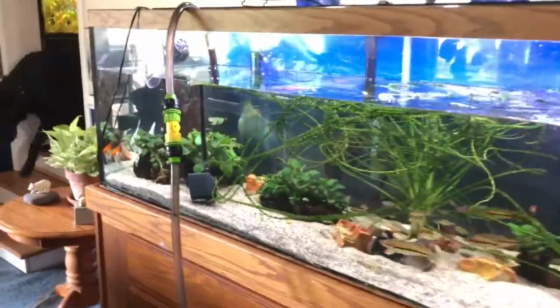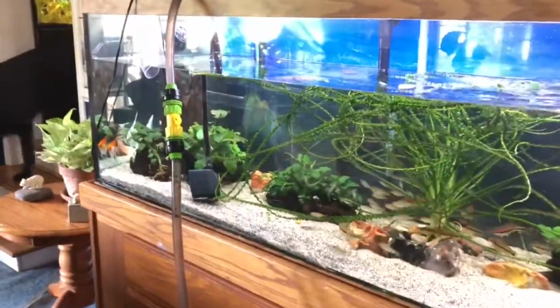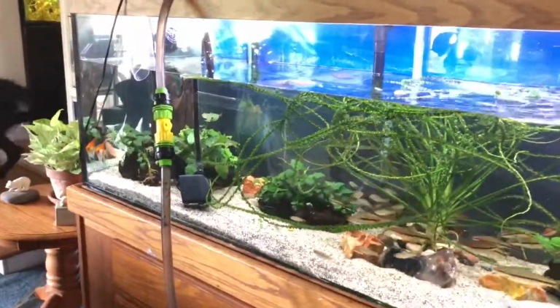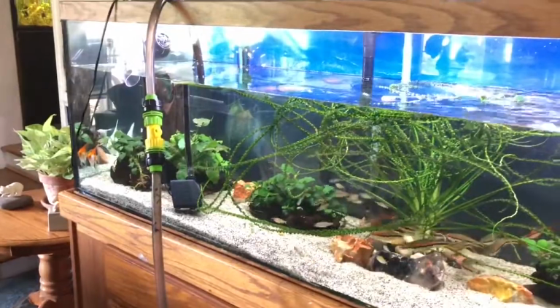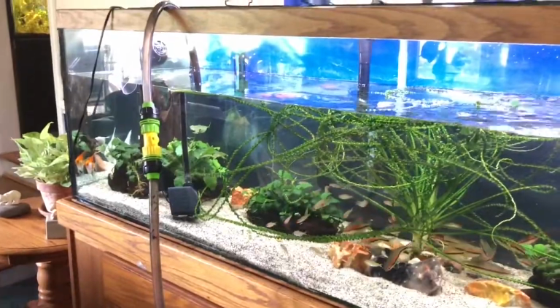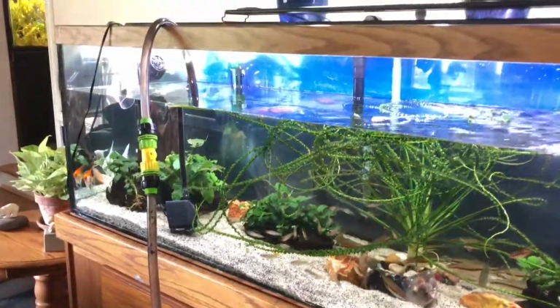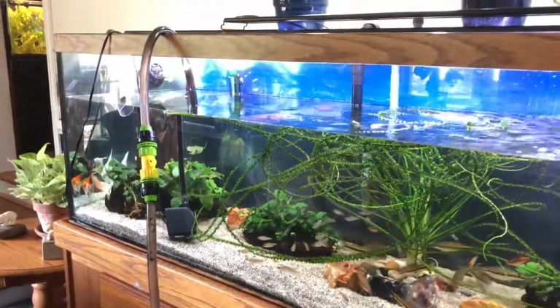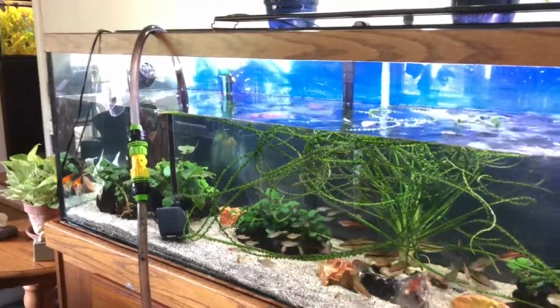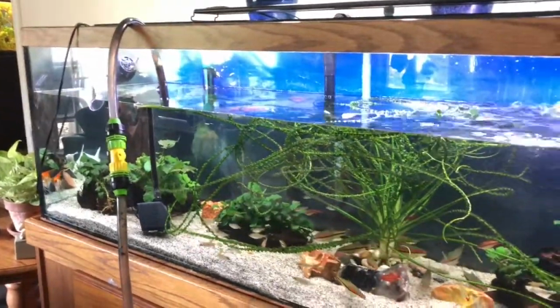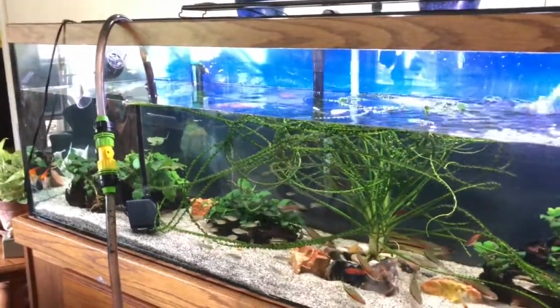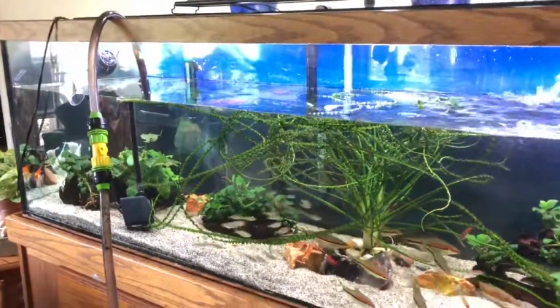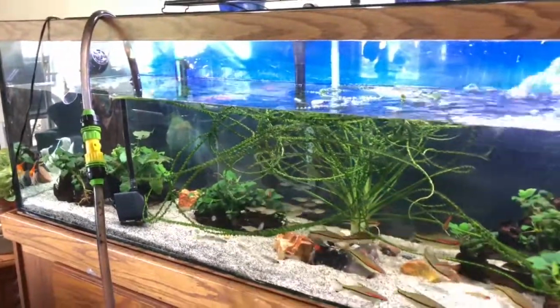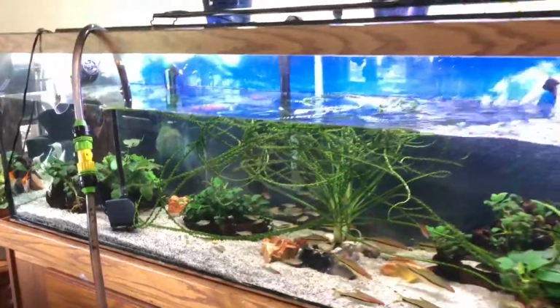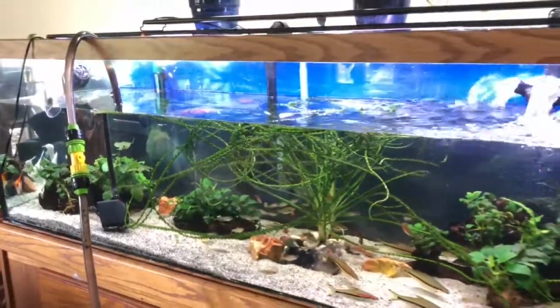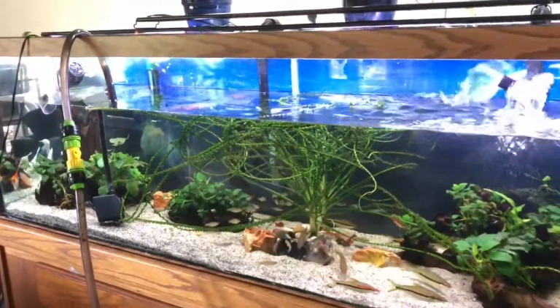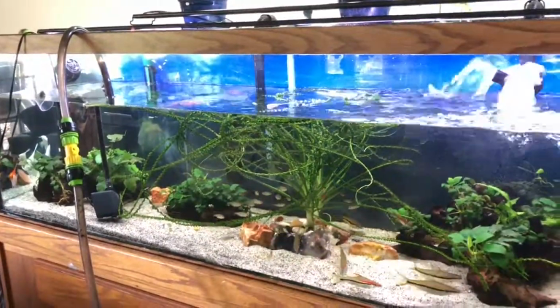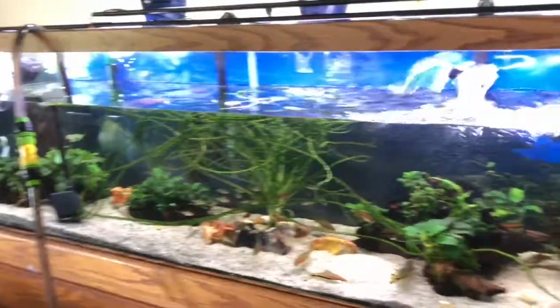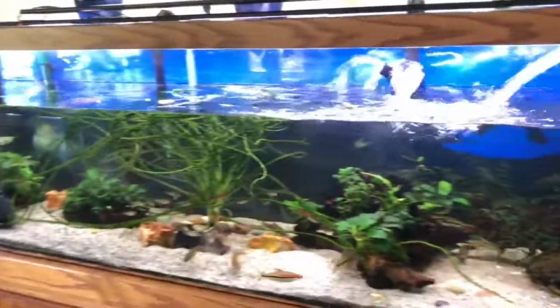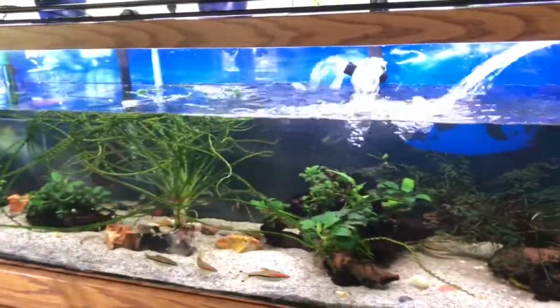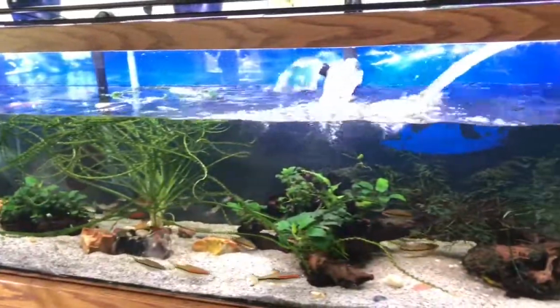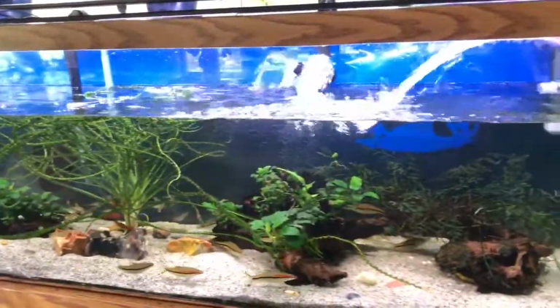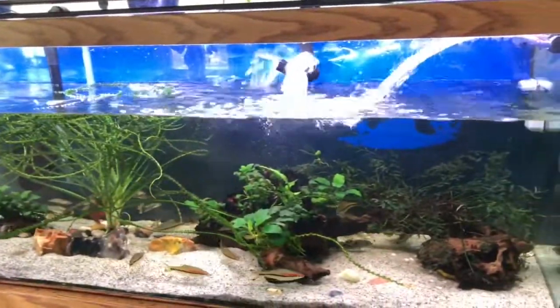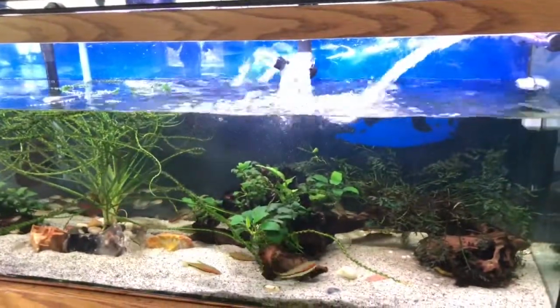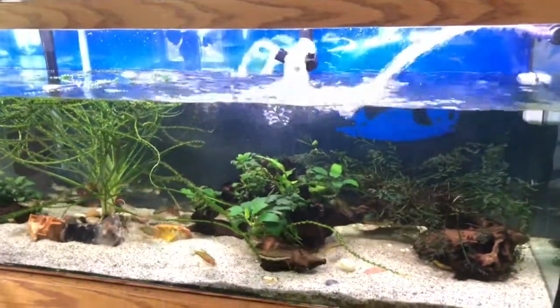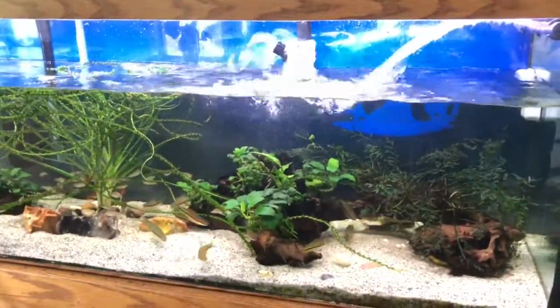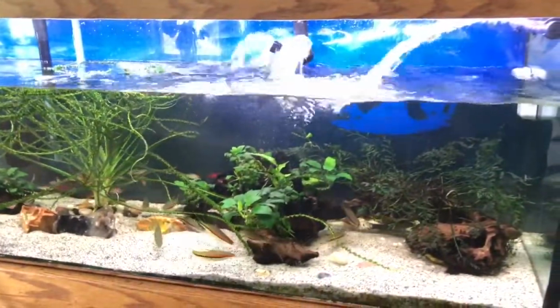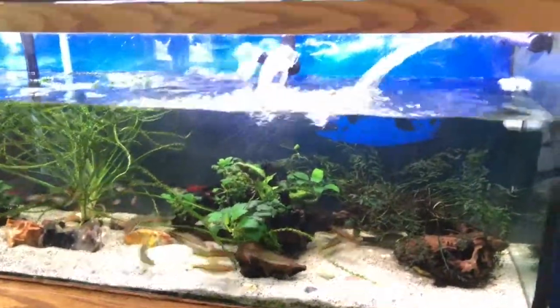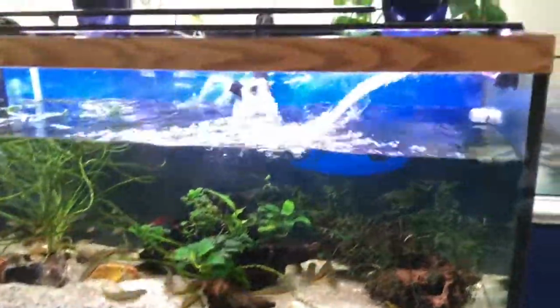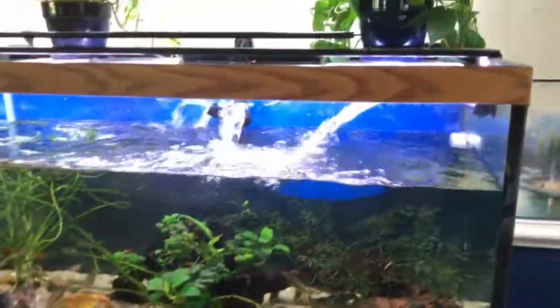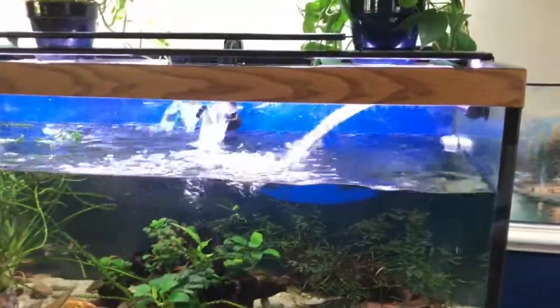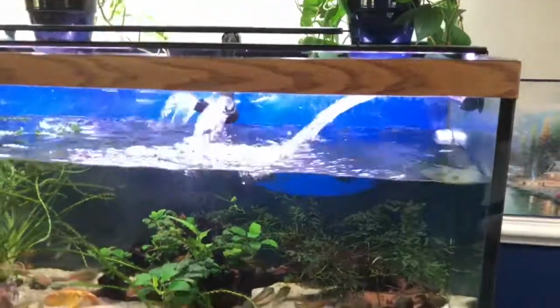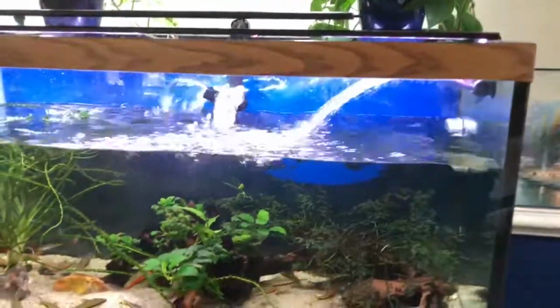Doing my weekly water changes in my aquariums. I usually do them on Tuesday afternoons or Wednesdays. And this is my 125 gallon tank, which is my largest tank.